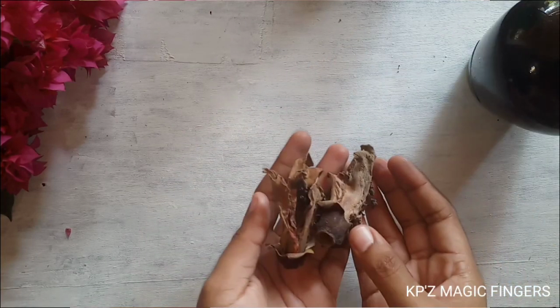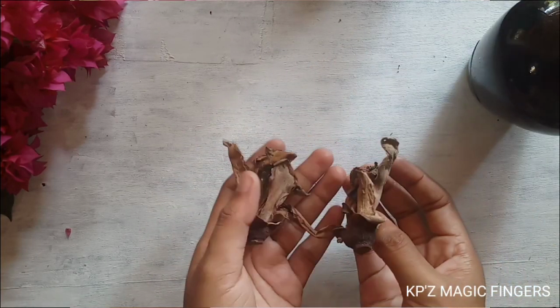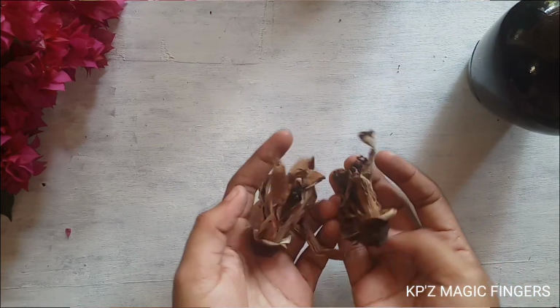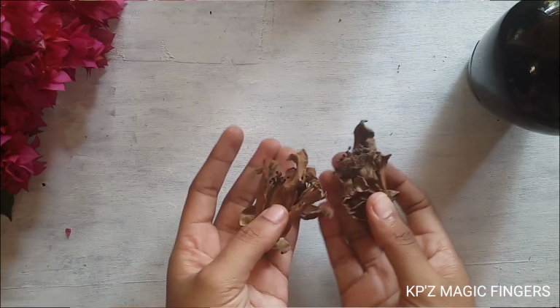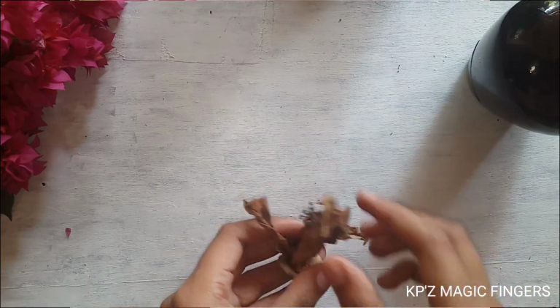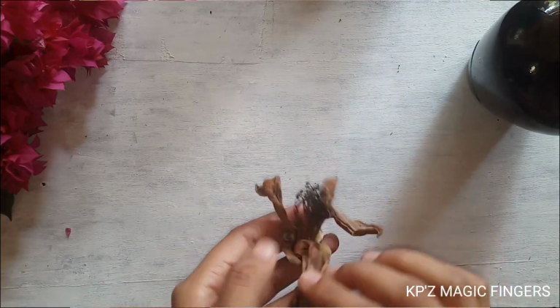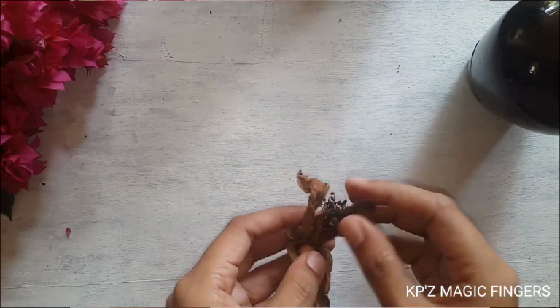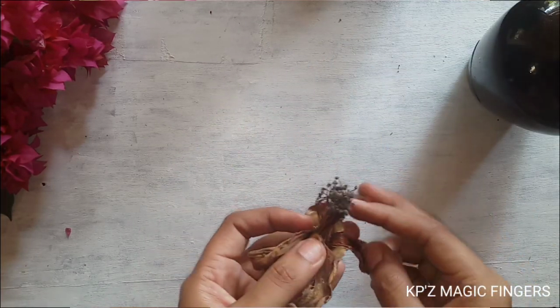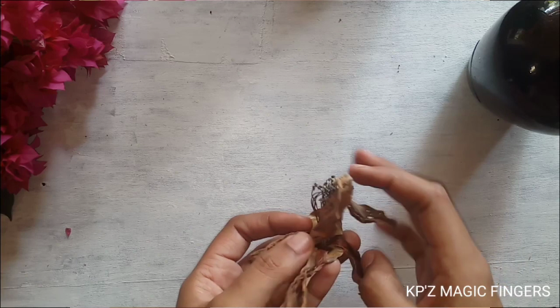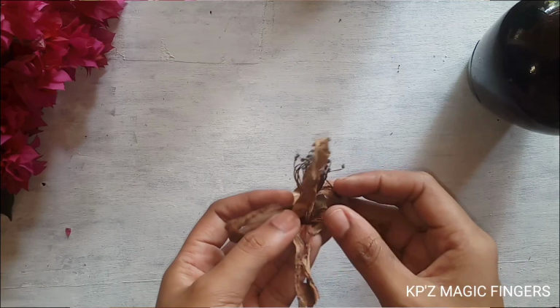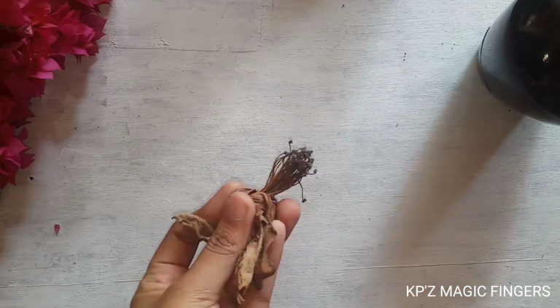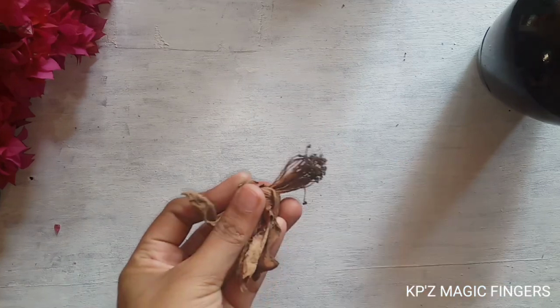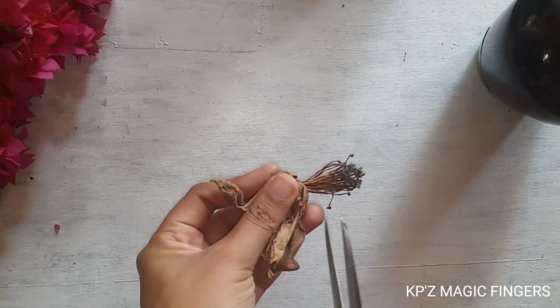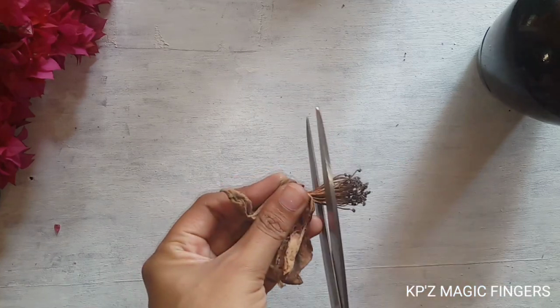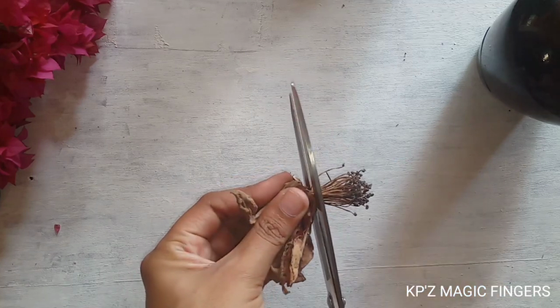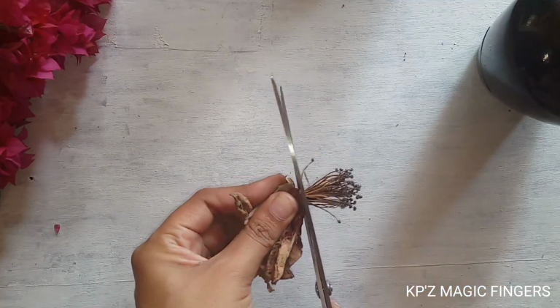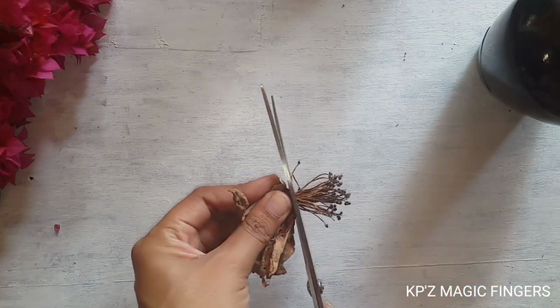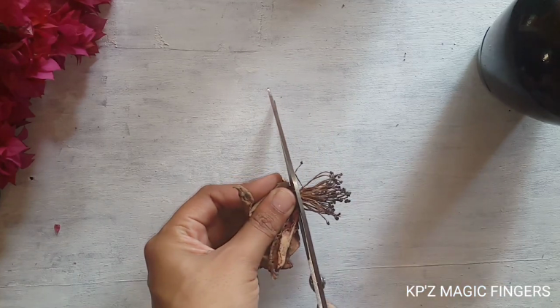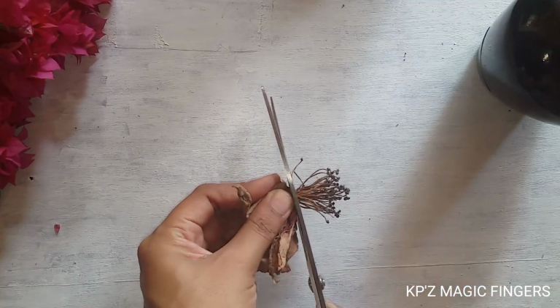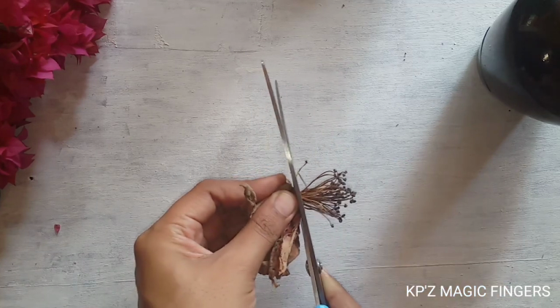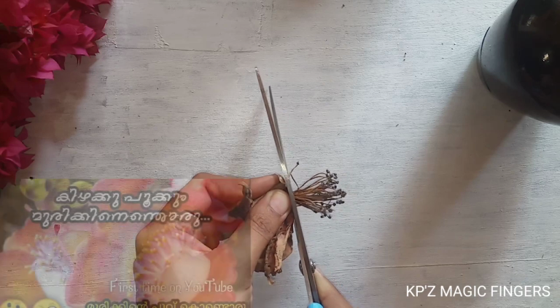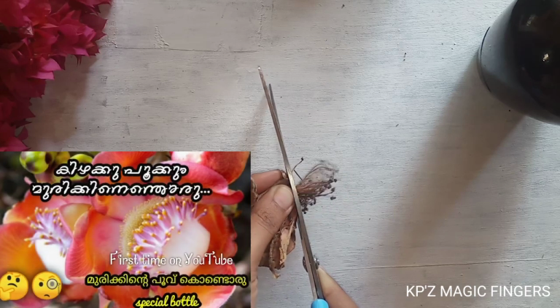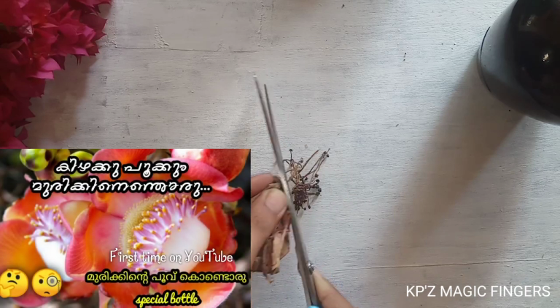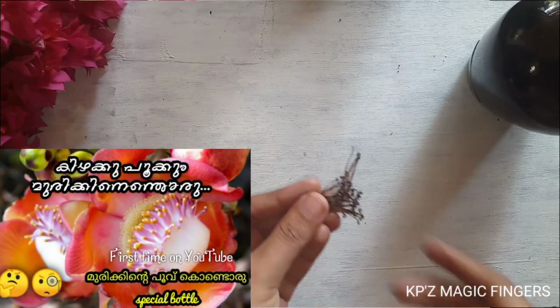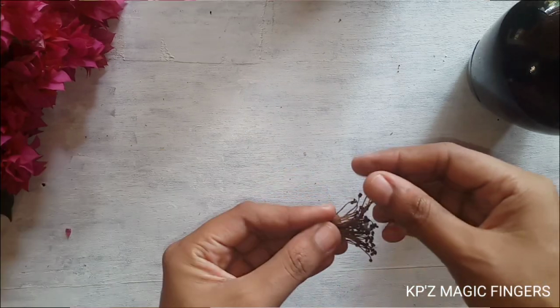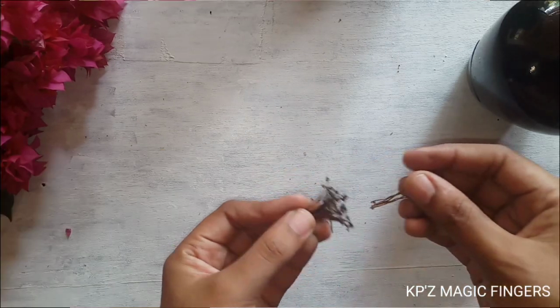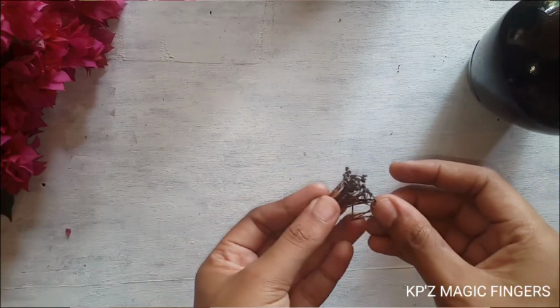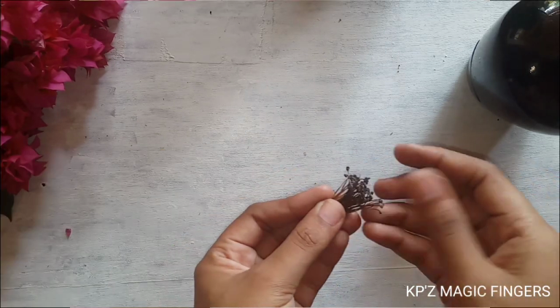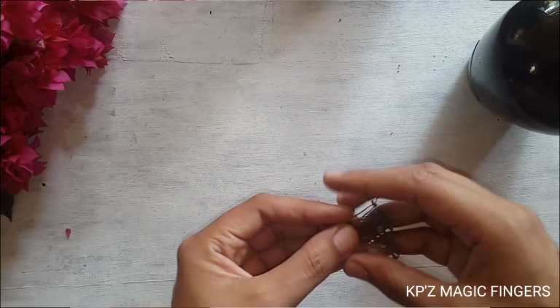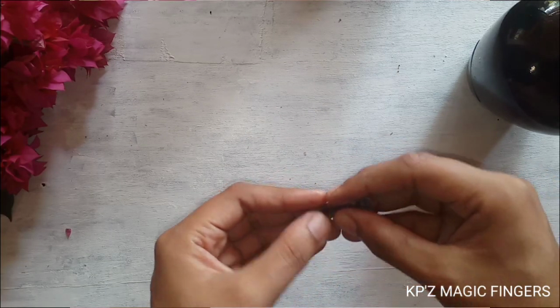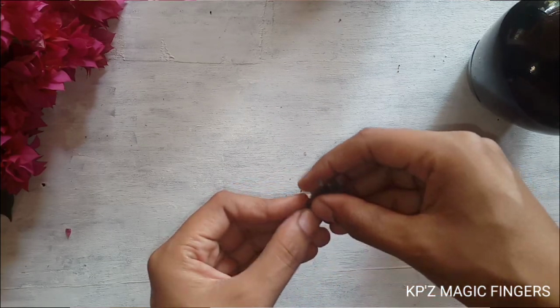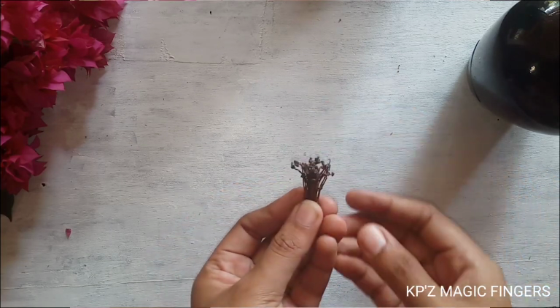I am going to dry it and make a bottle art. This bottle is not a glass bottle.